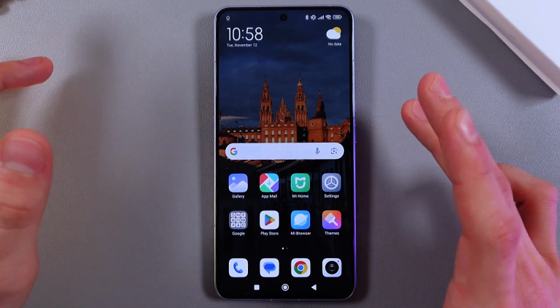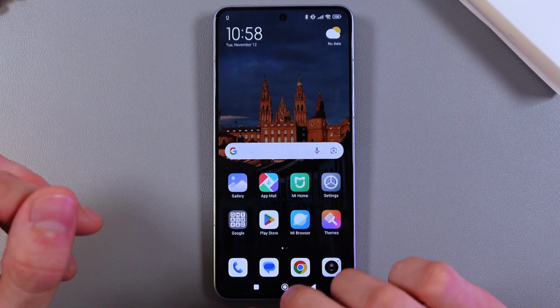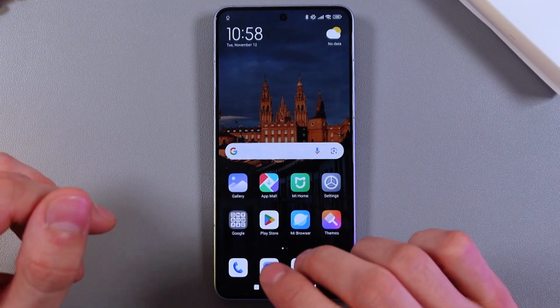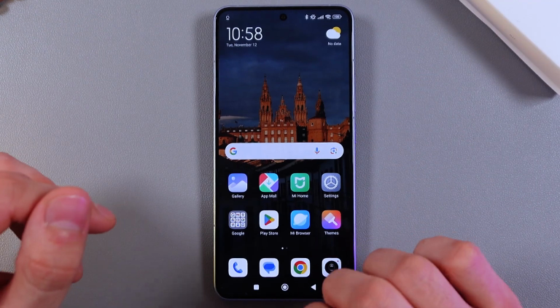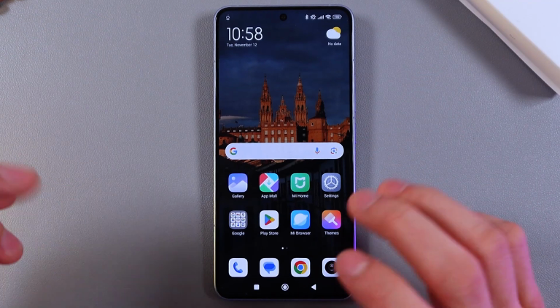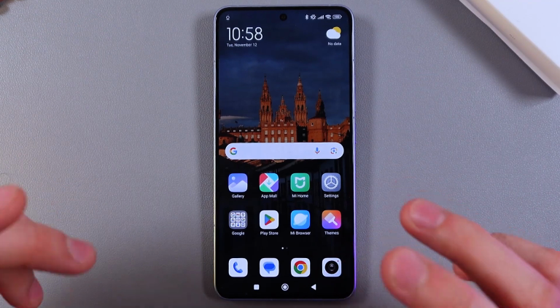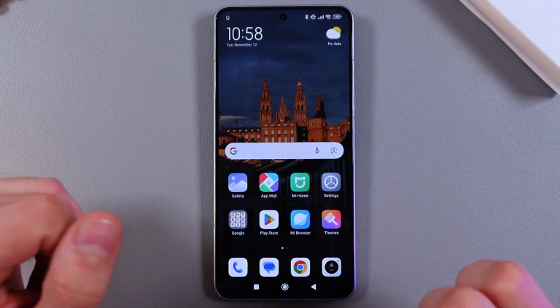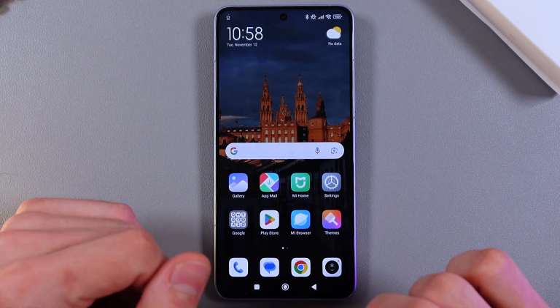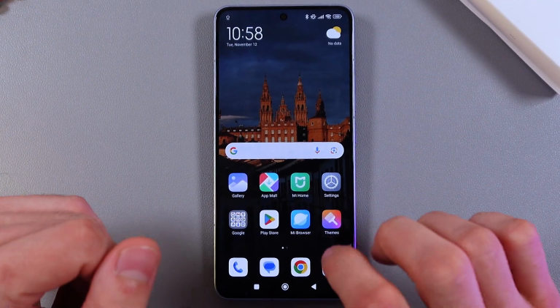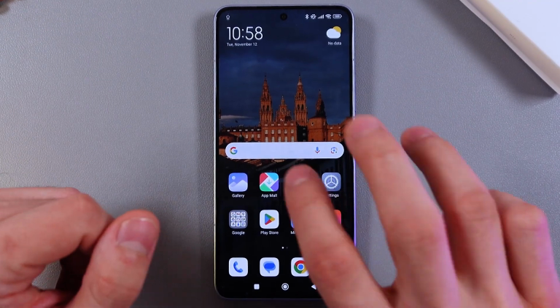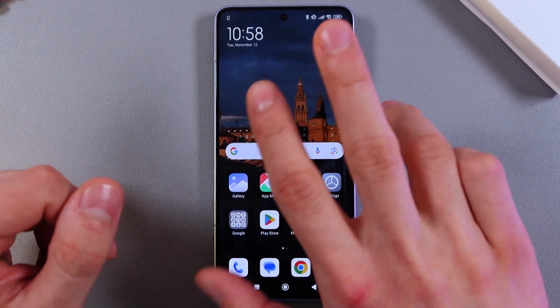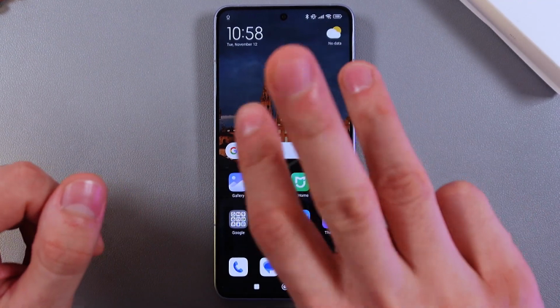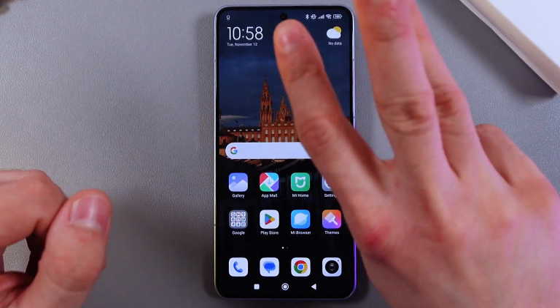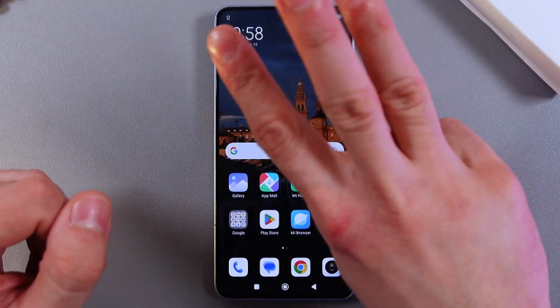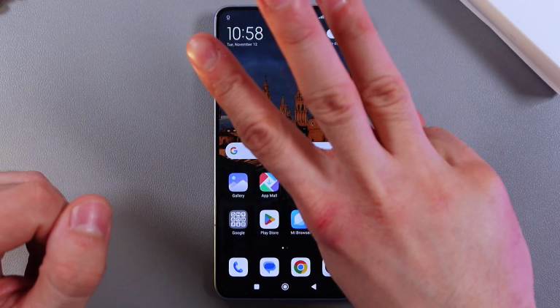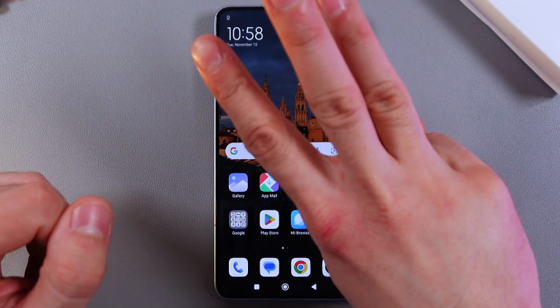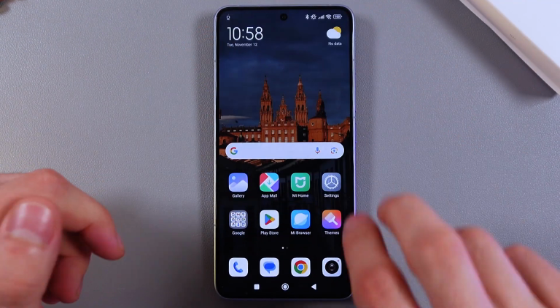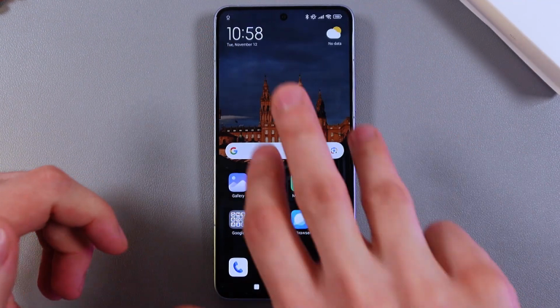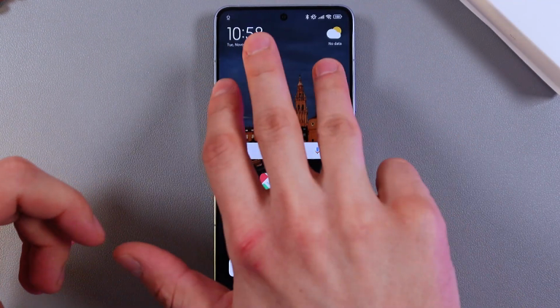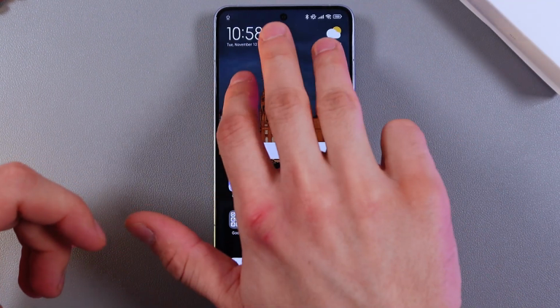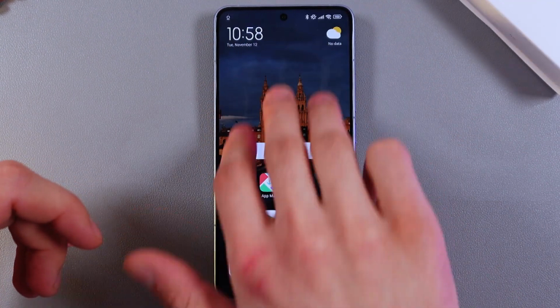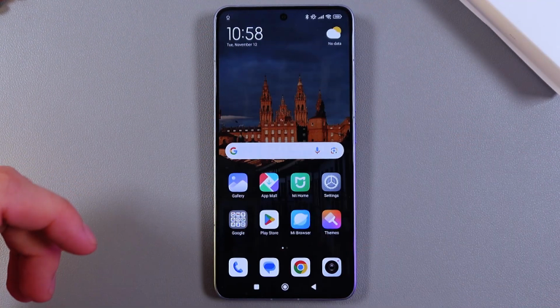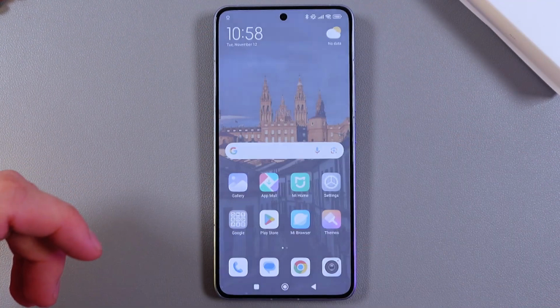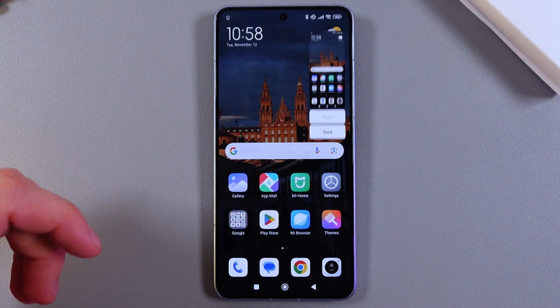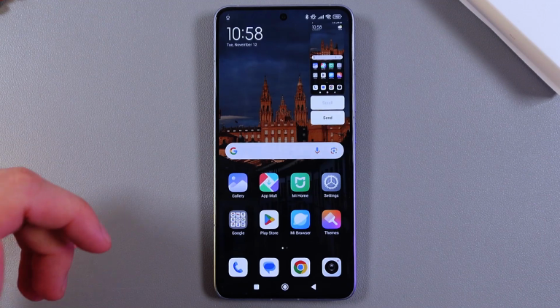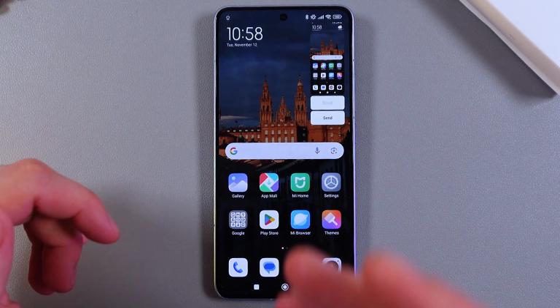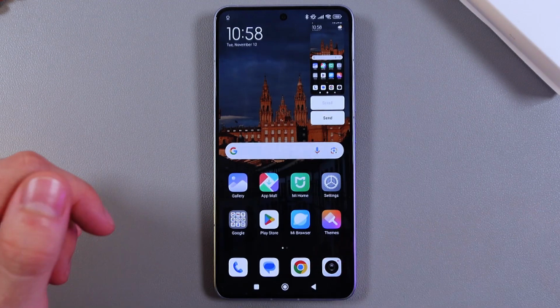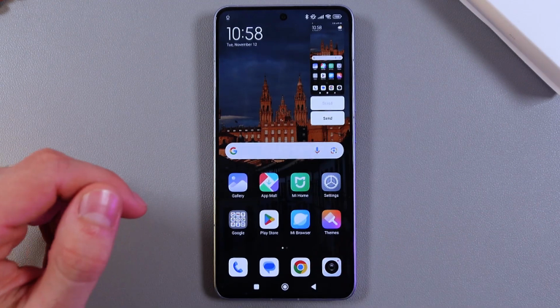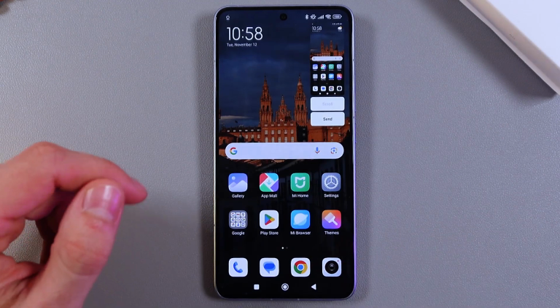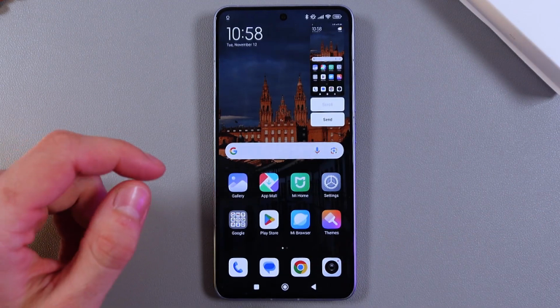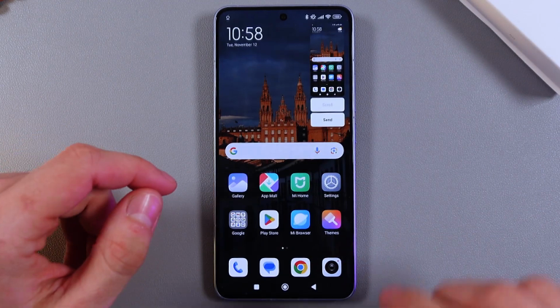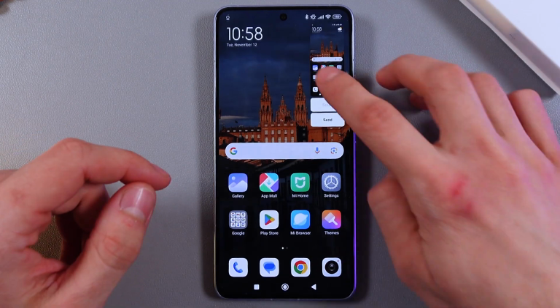Let's try making a screenshot. To make a screenshot, we need to swipe with three fingers just like this, and the screenshot will be made.